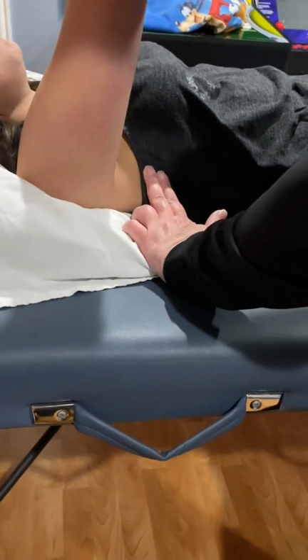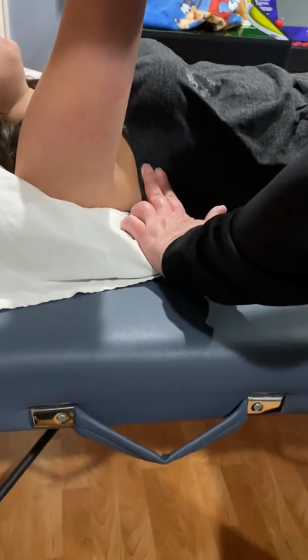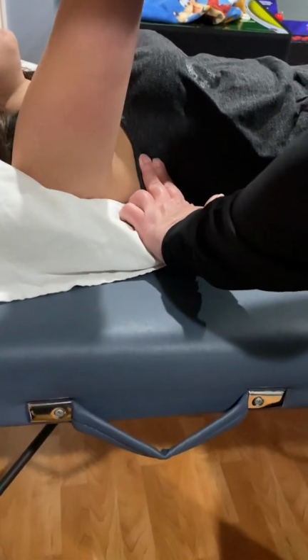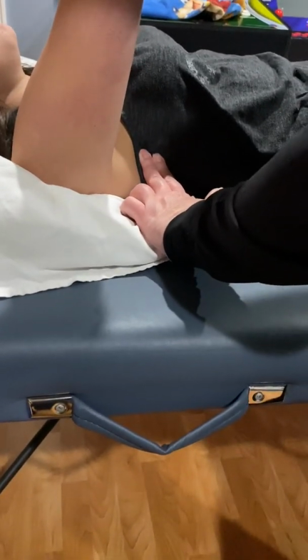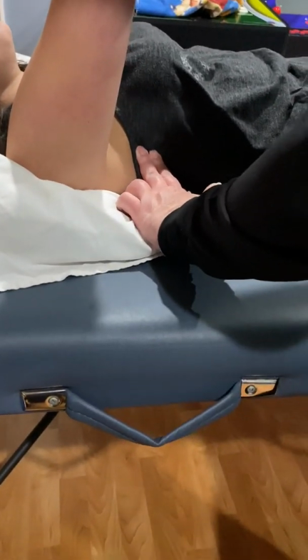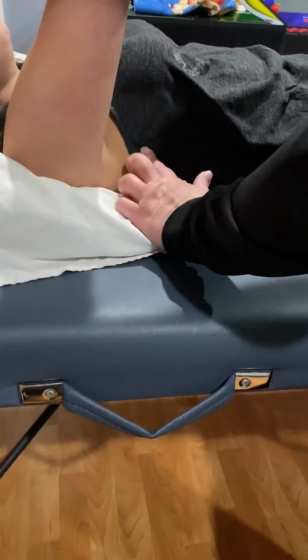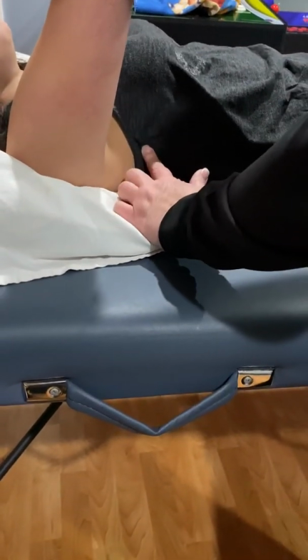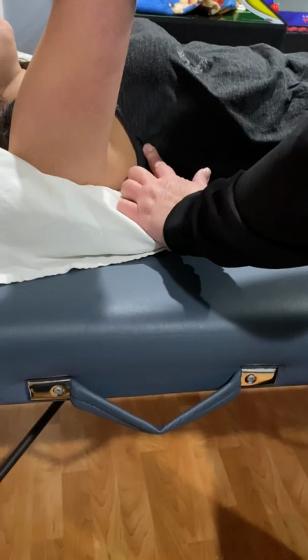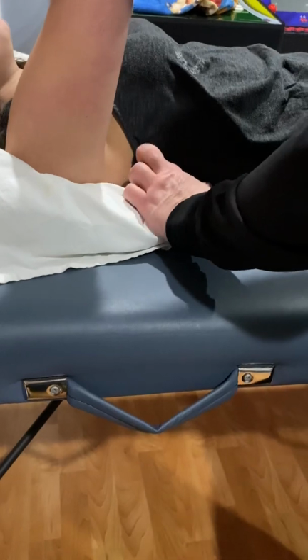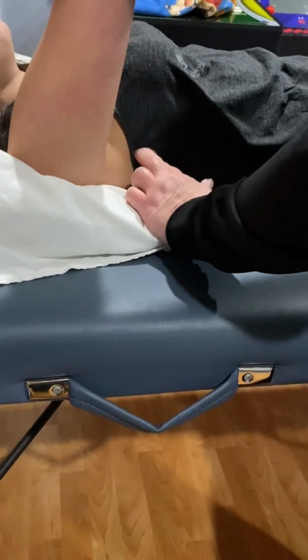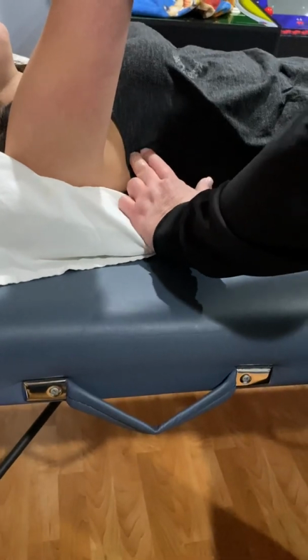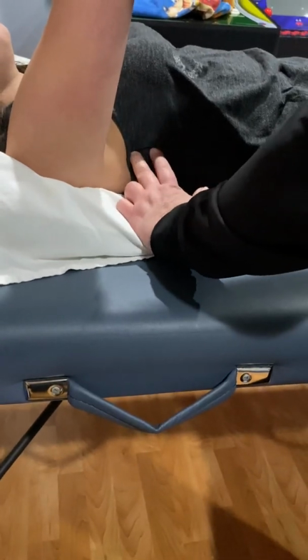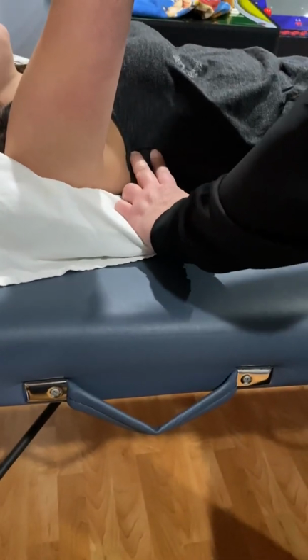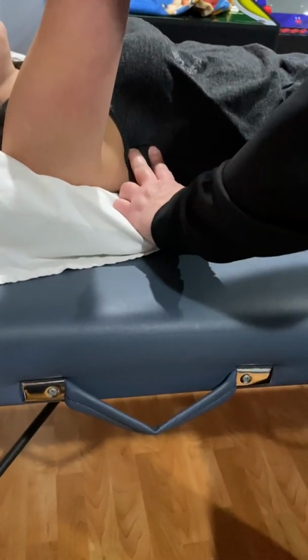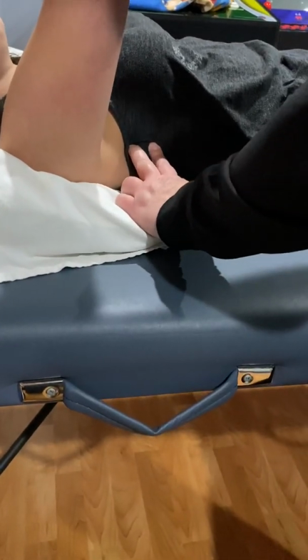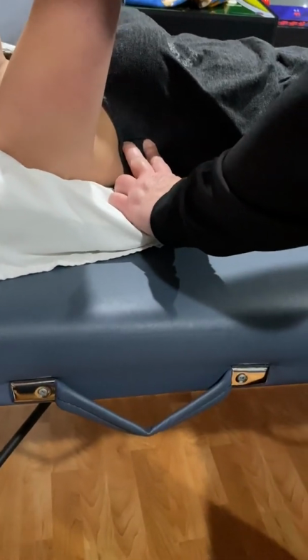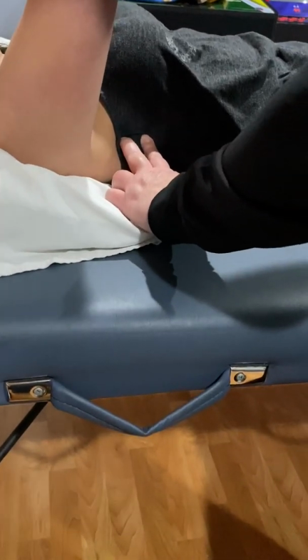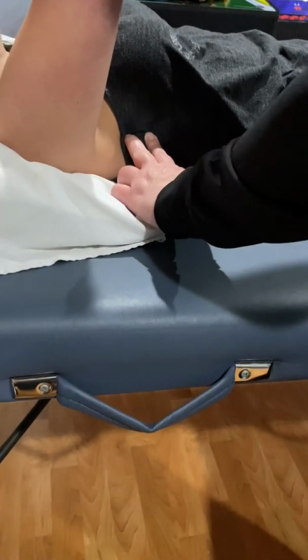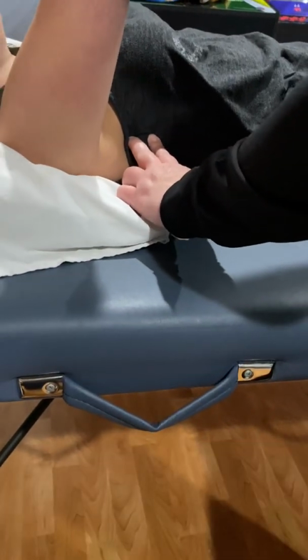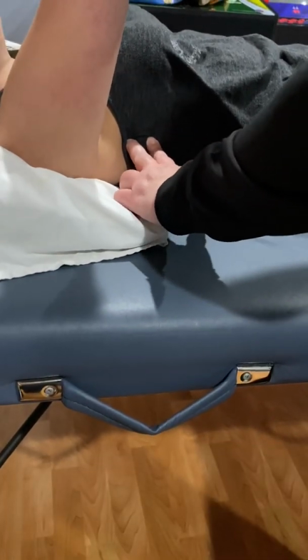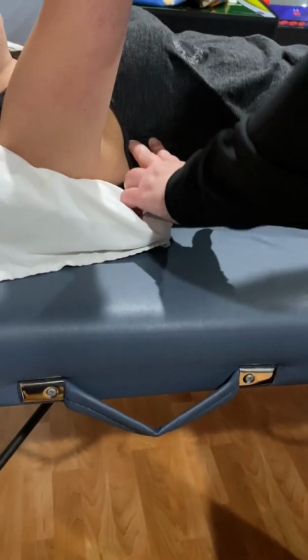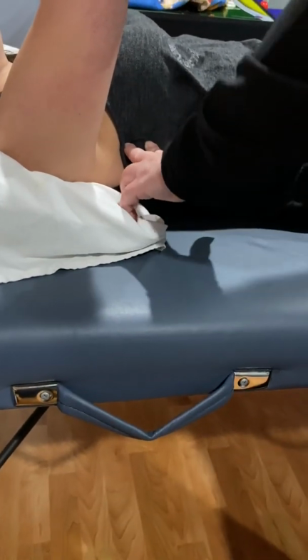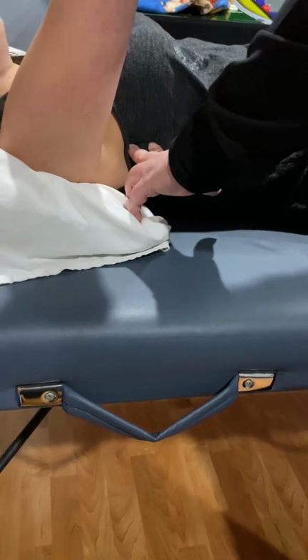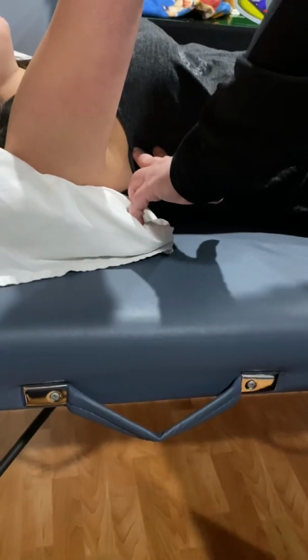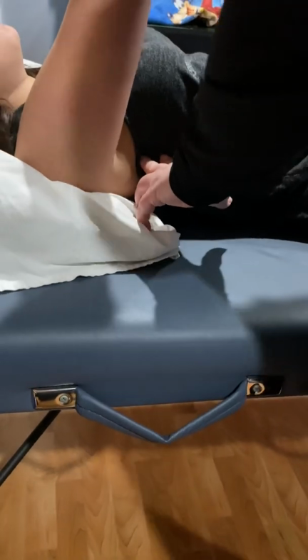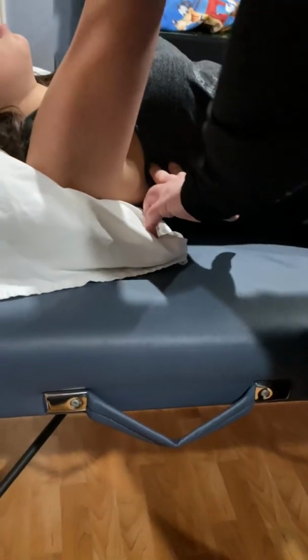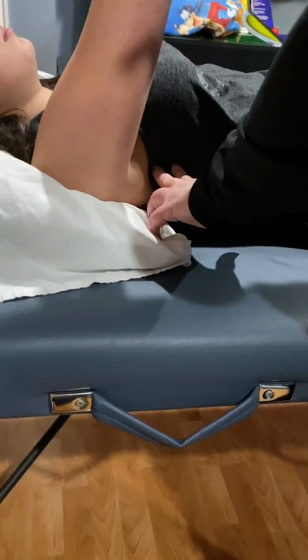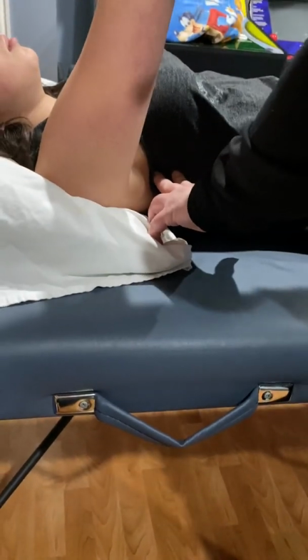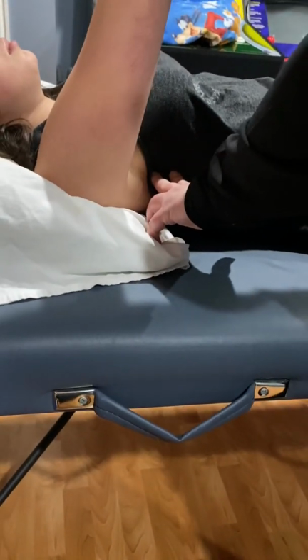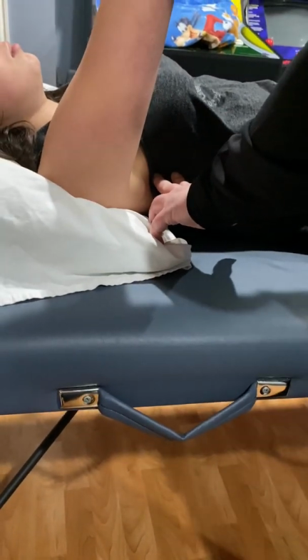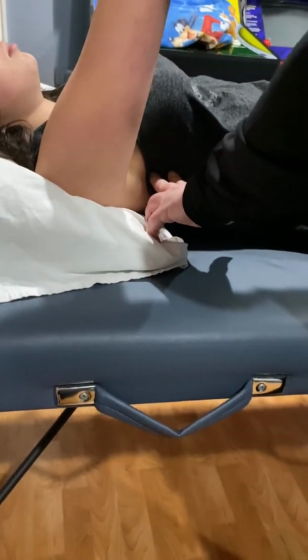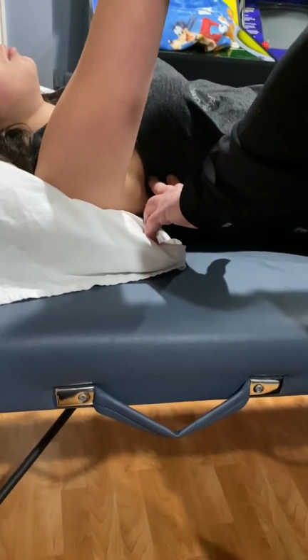If you feel here, you actually feel a rib — go right above it, right below it — because these muscles, you'll feel better between the ribs than right on it.